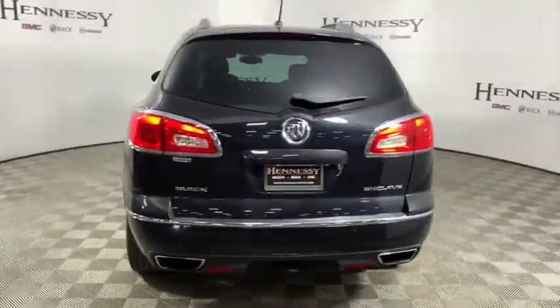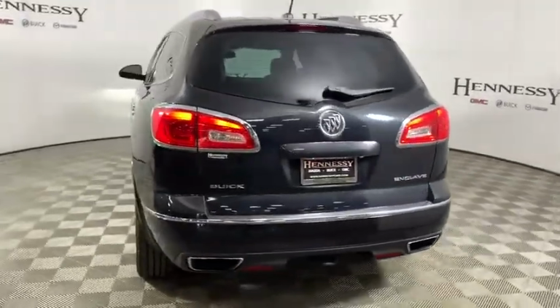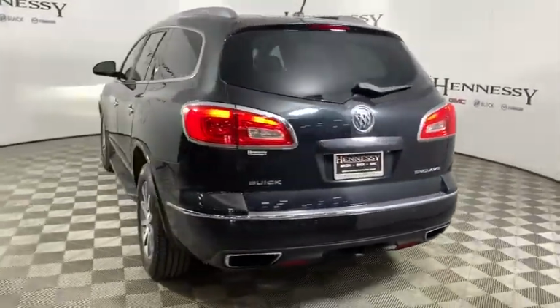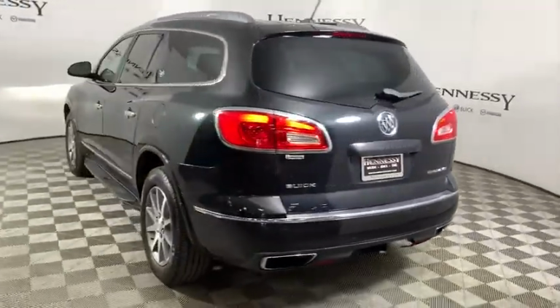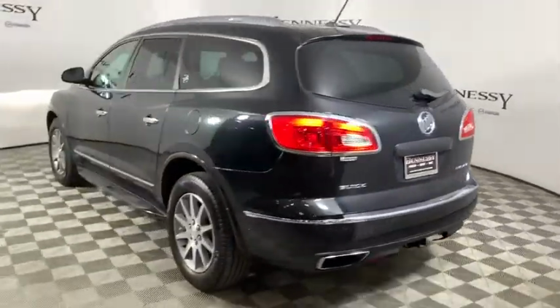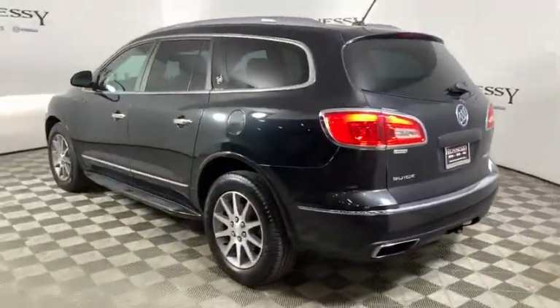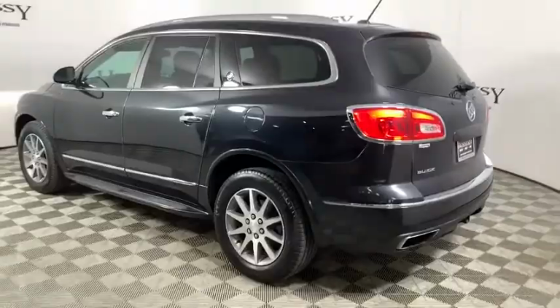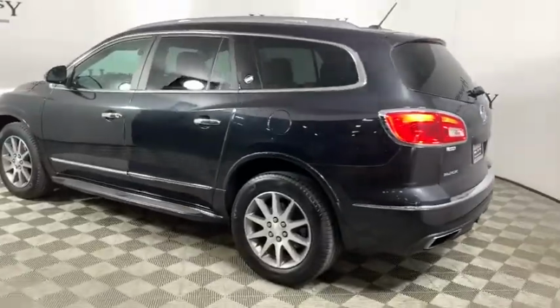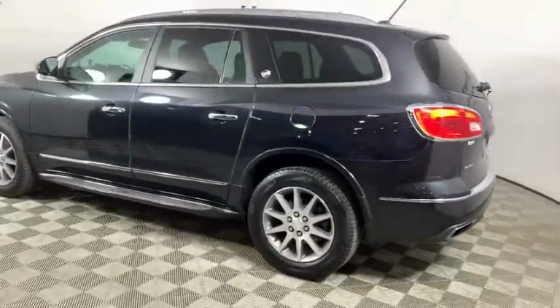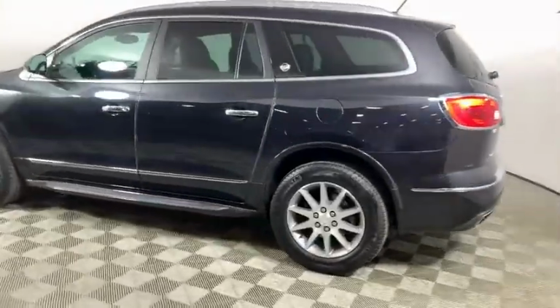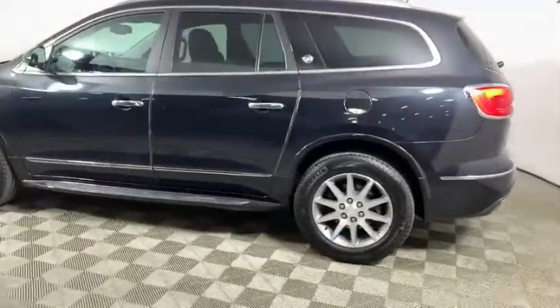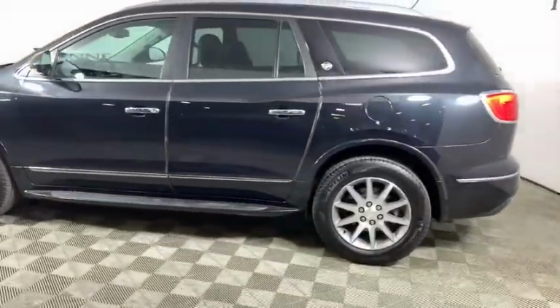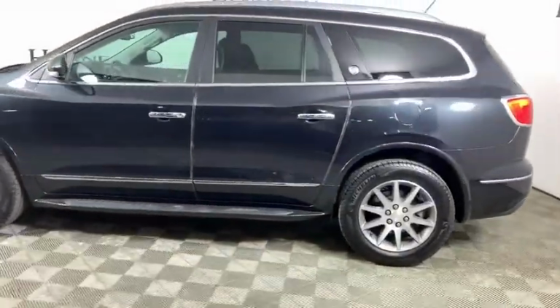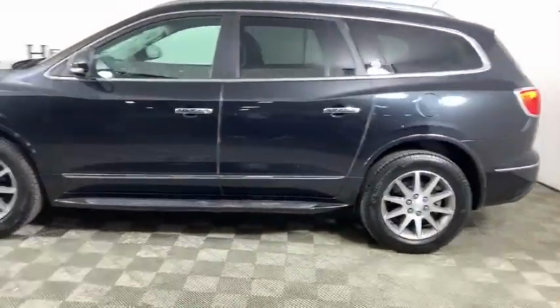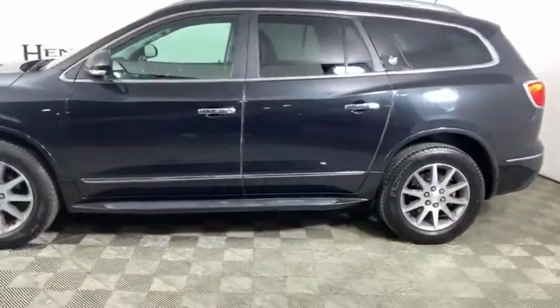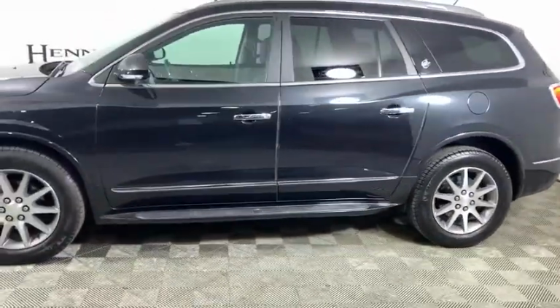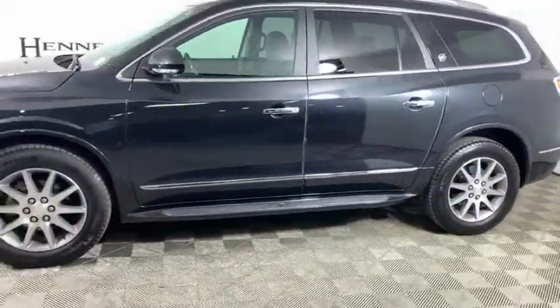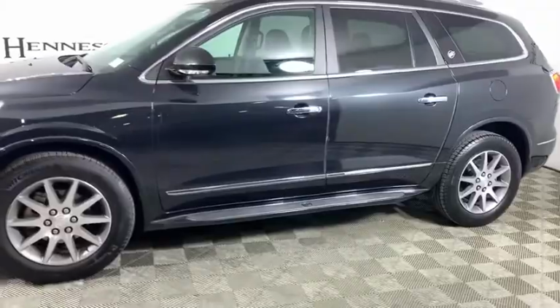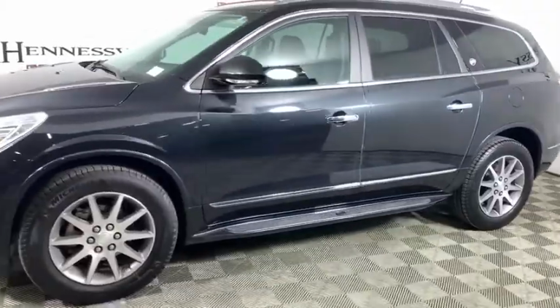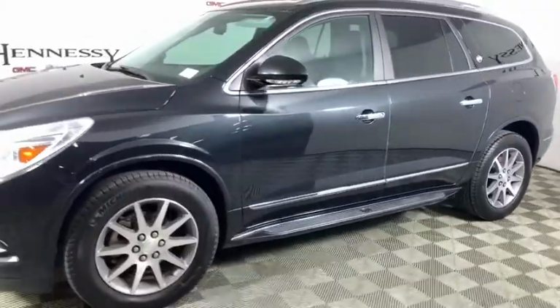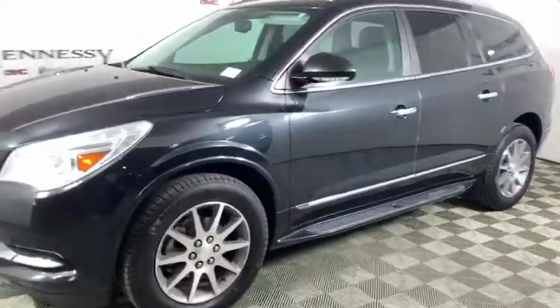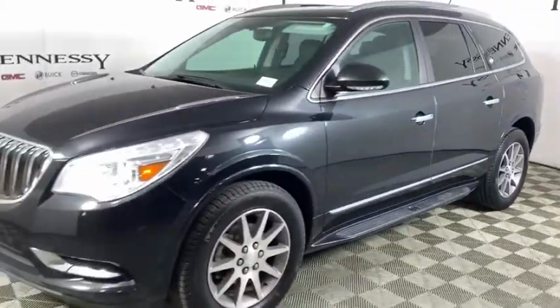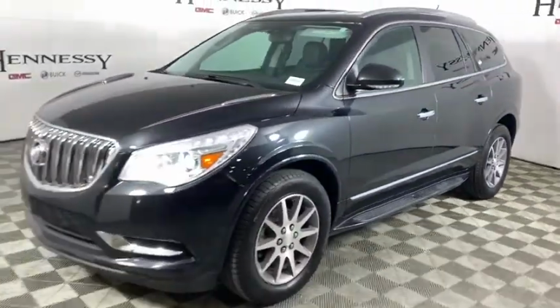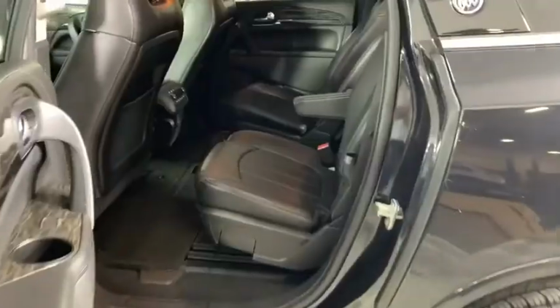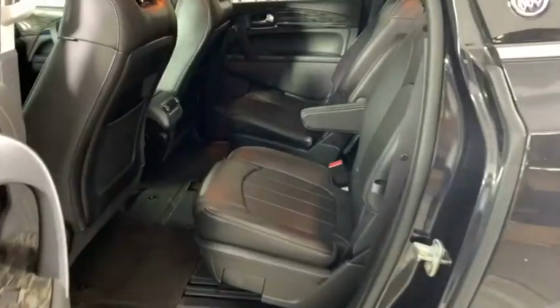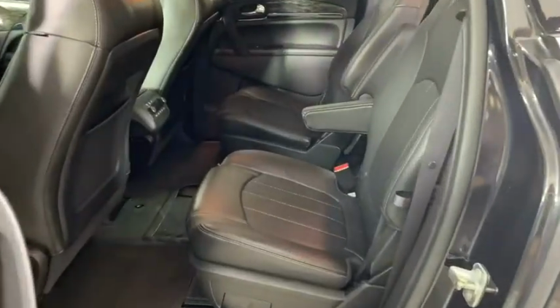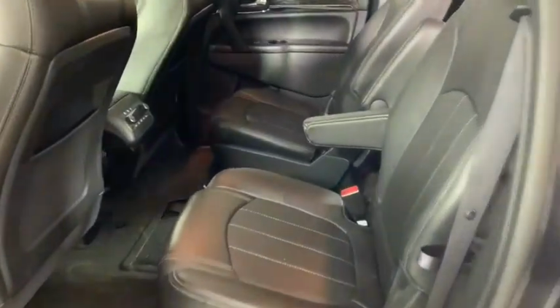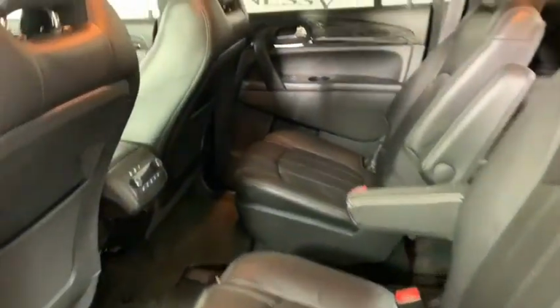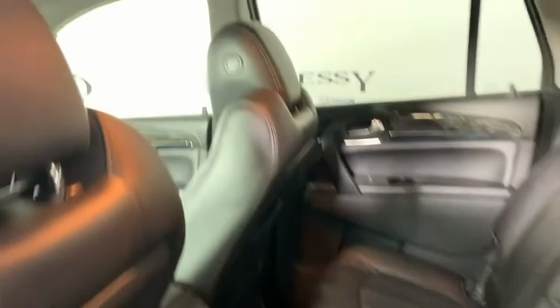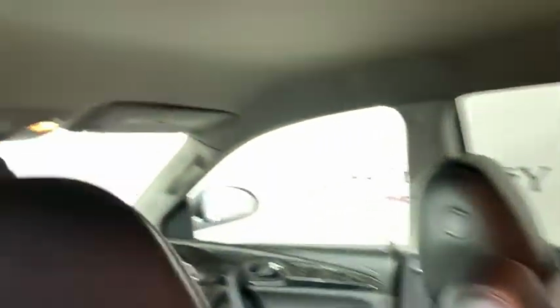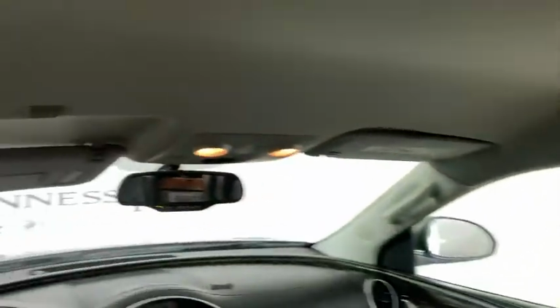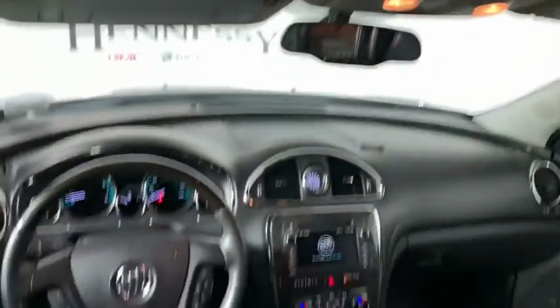Here are some of this vehicle's great options: power passenger seat, navigation system, traction control, dual airbags, leather-wrapped steering wheel, alloy wheels, power steering, four-wheel disc brakes, center armrest, and universal garage door opener.